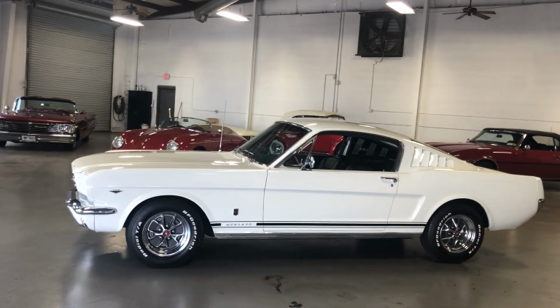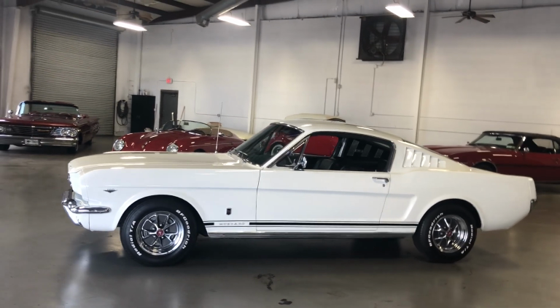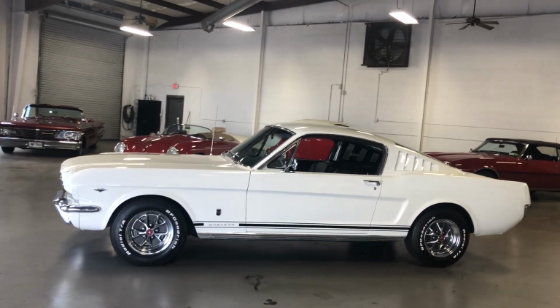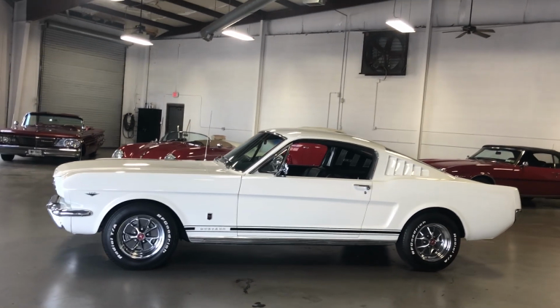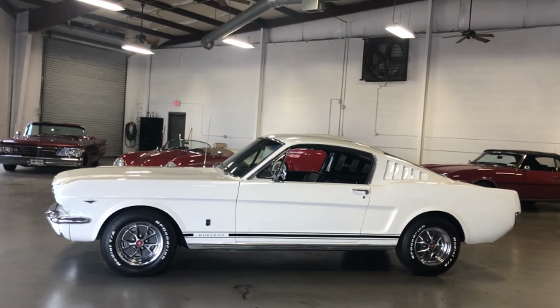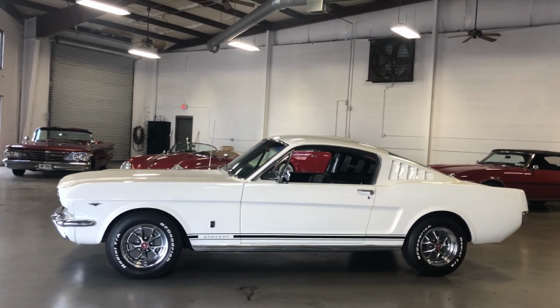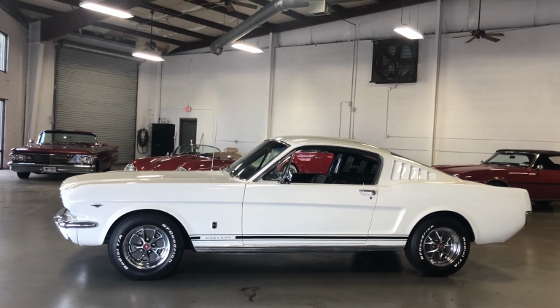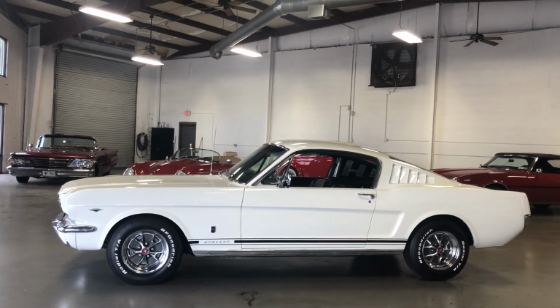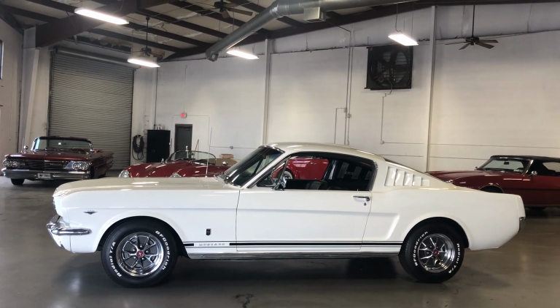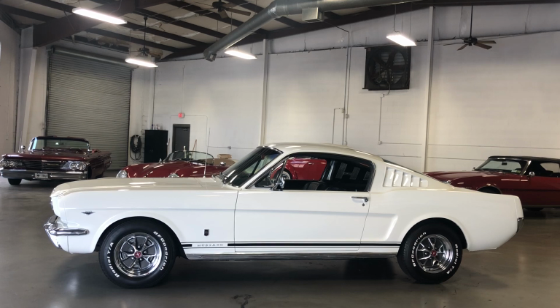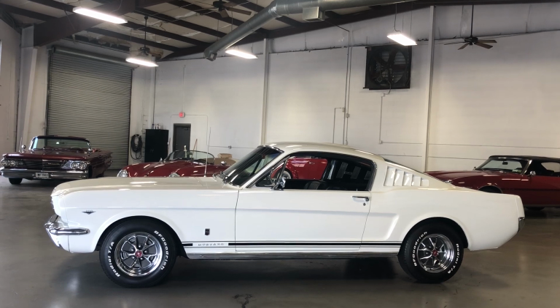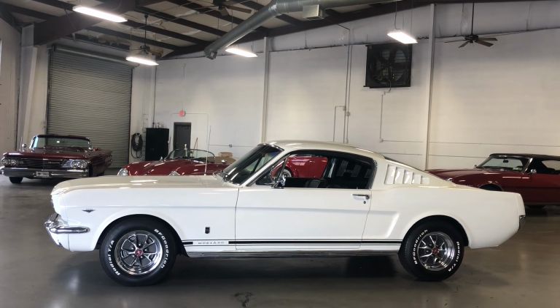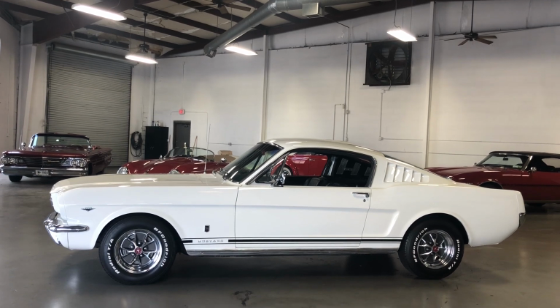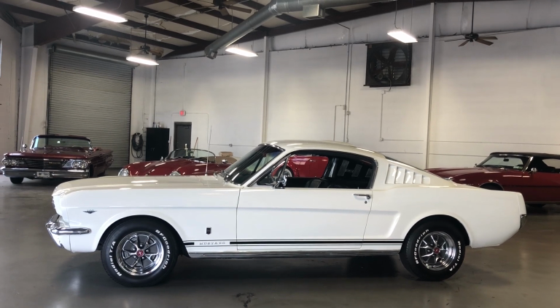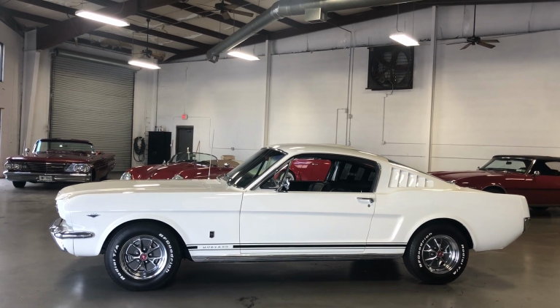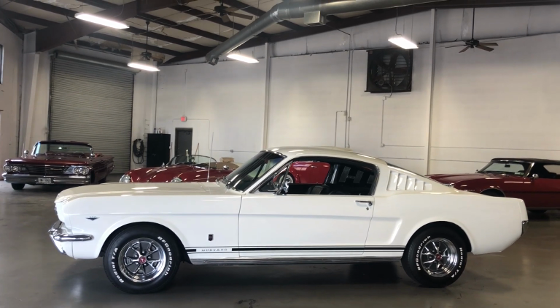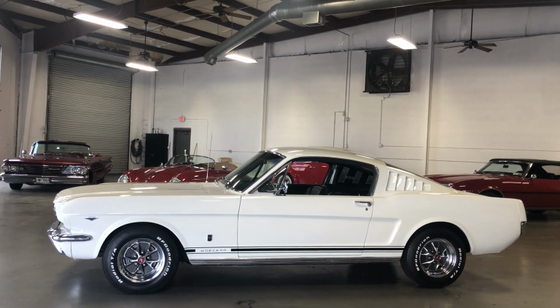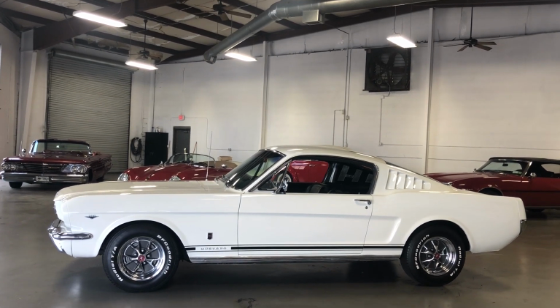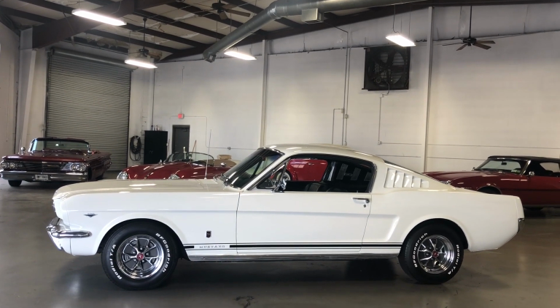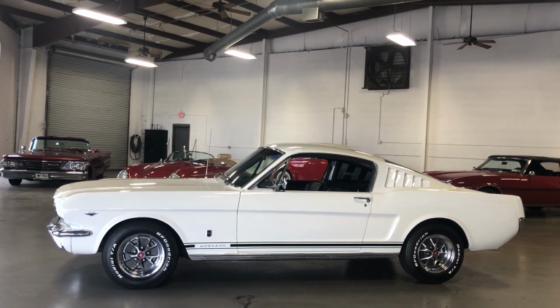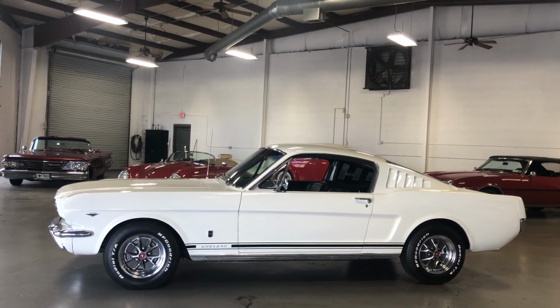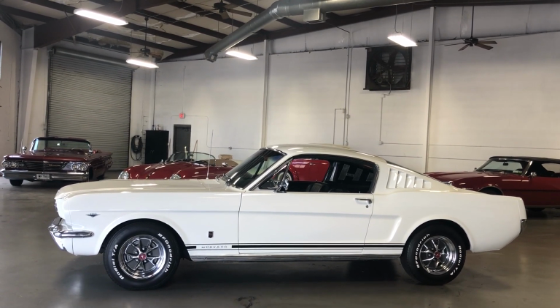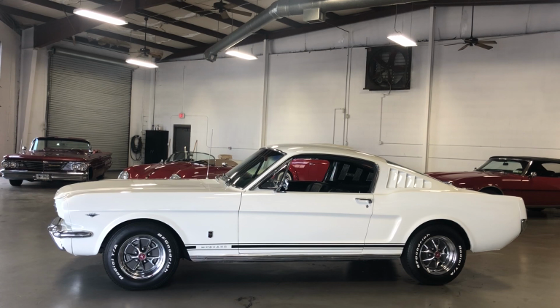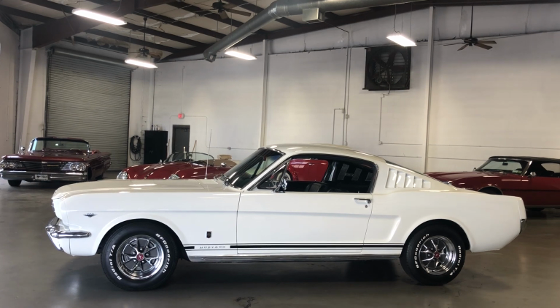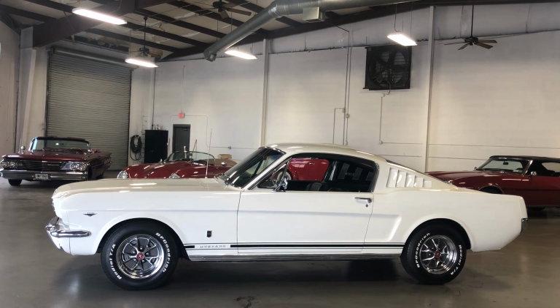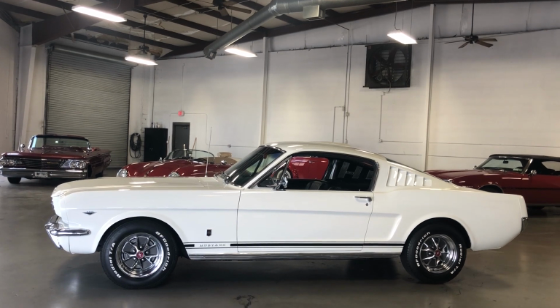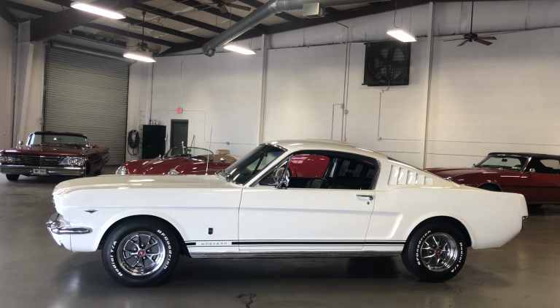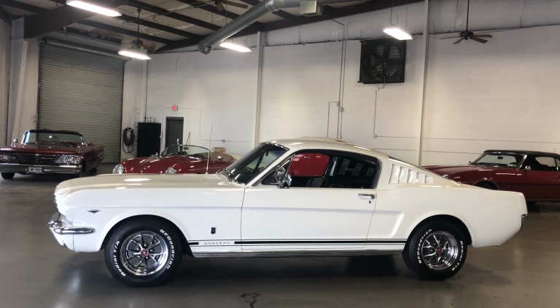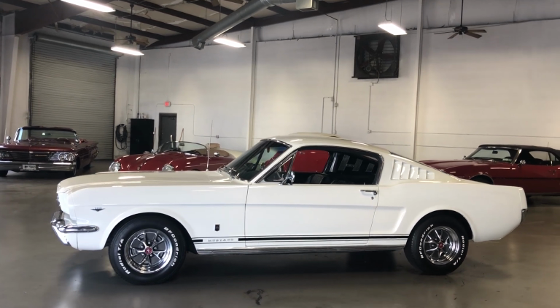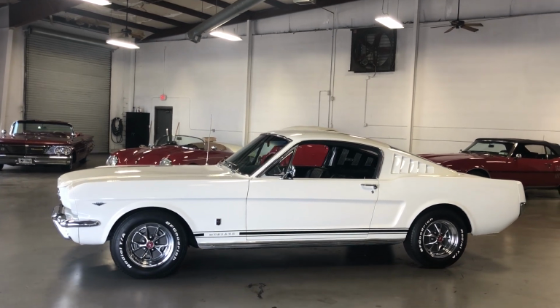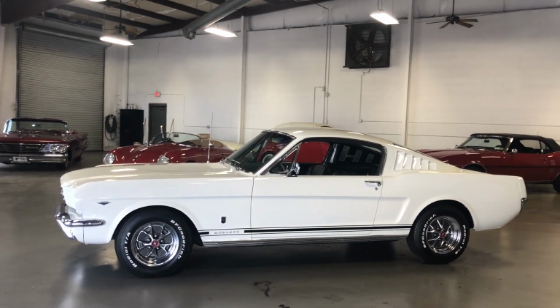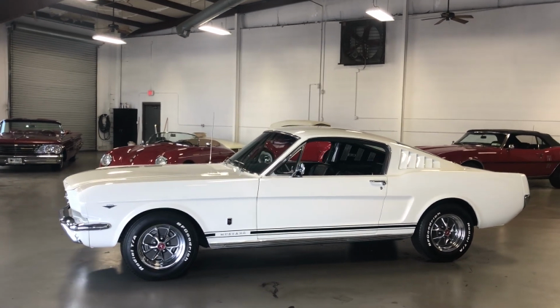Interesting story on this car — it was with the same family for the past 40 years. The father had actually taken this car on trade for a debt that was owed to him while he had an insurance business.